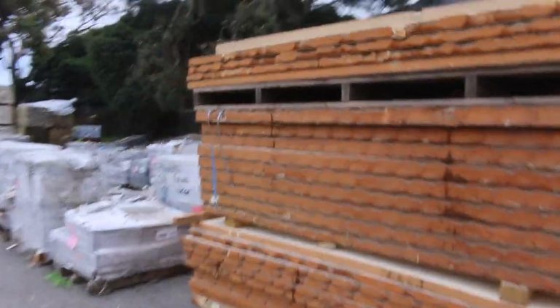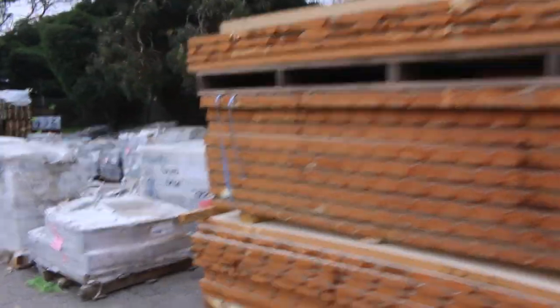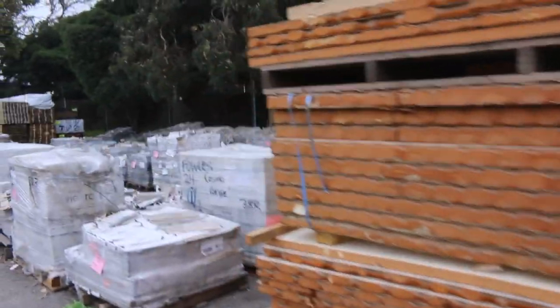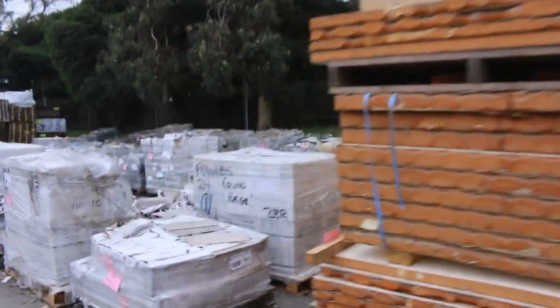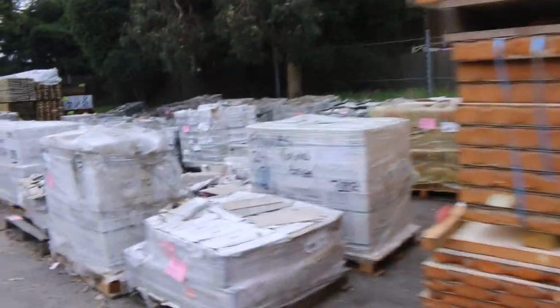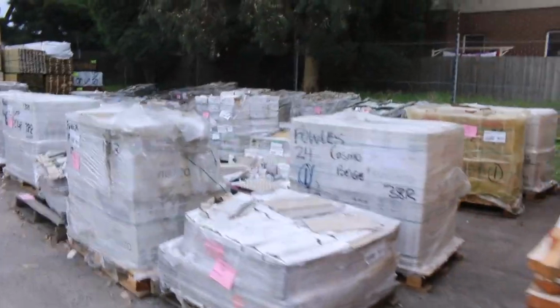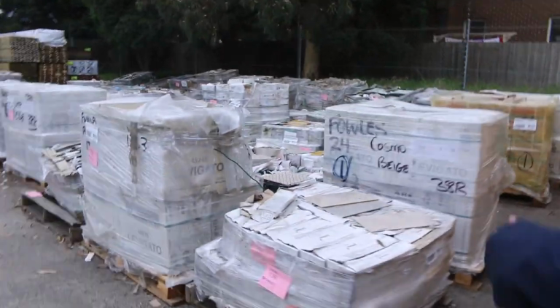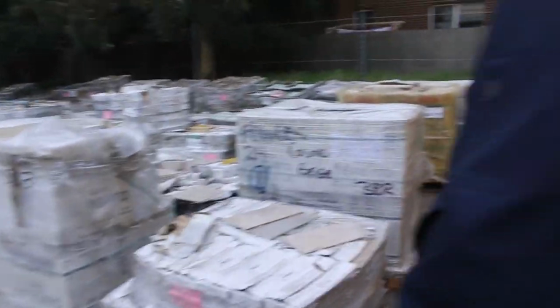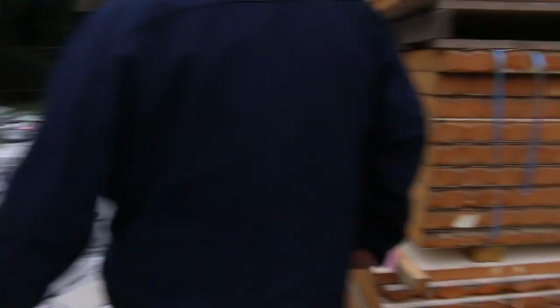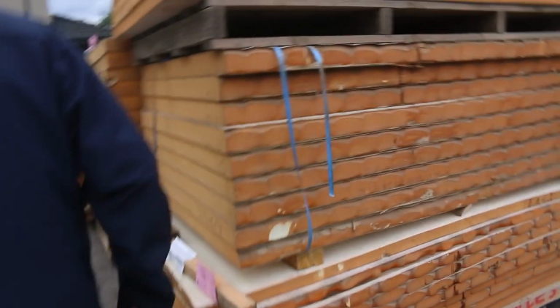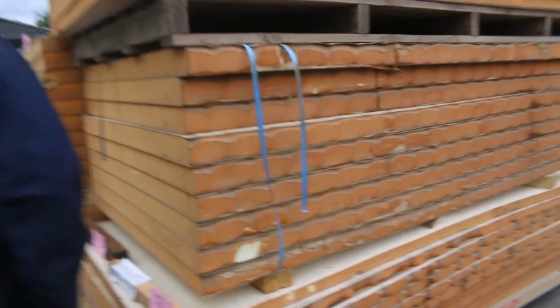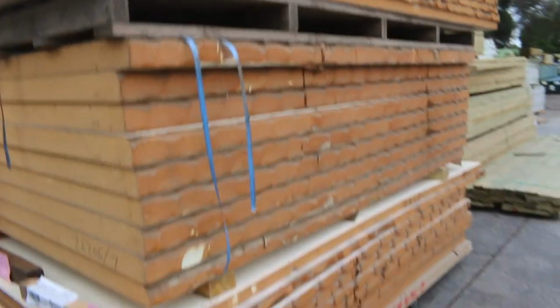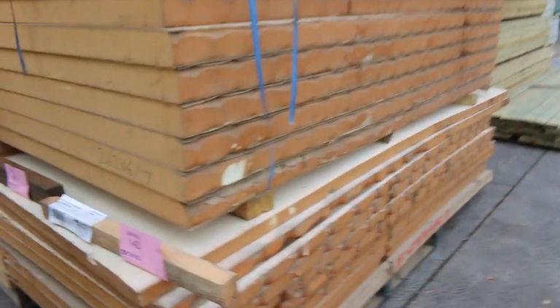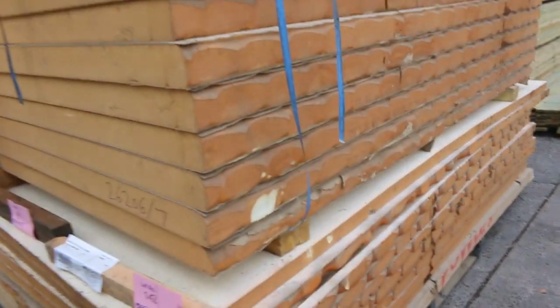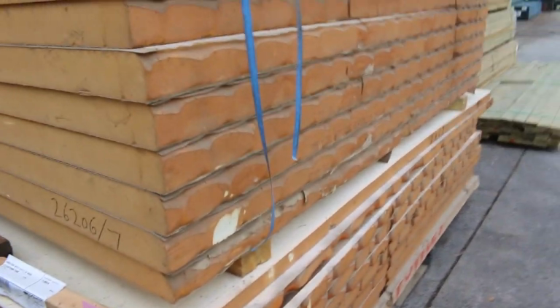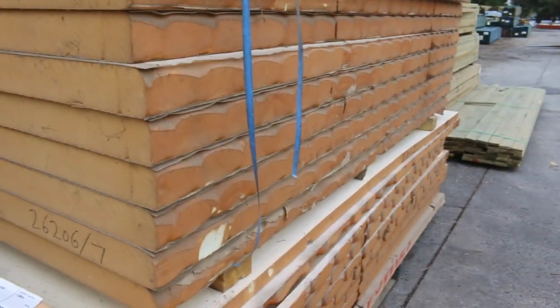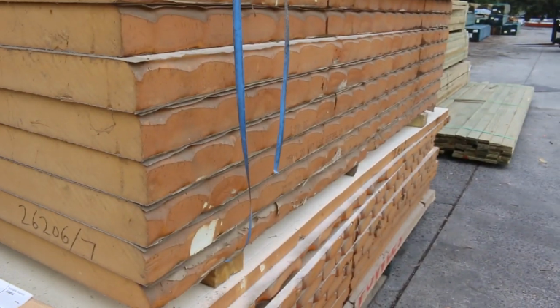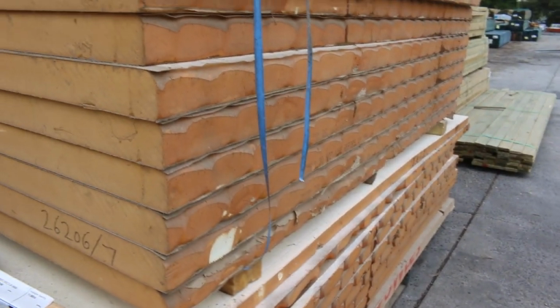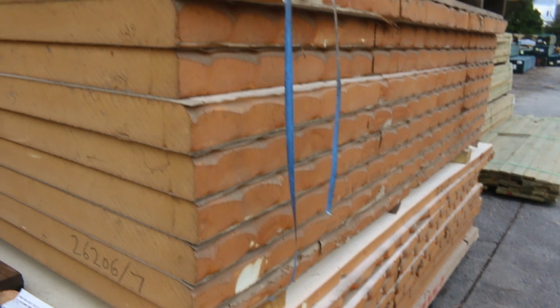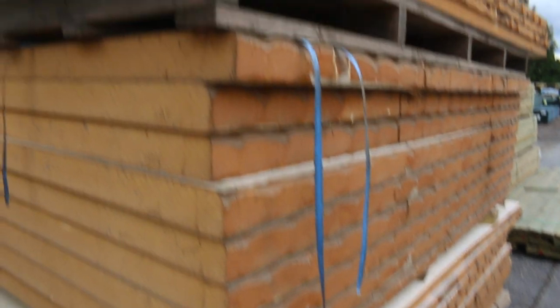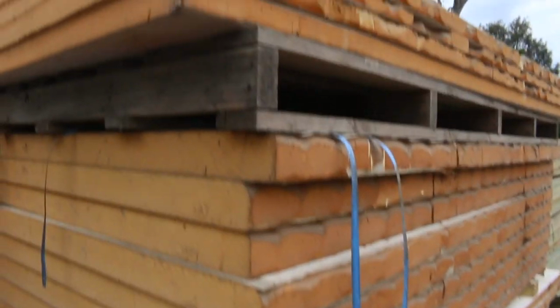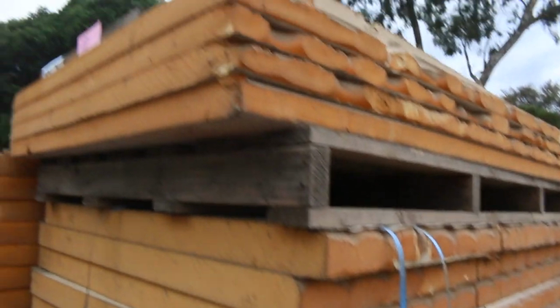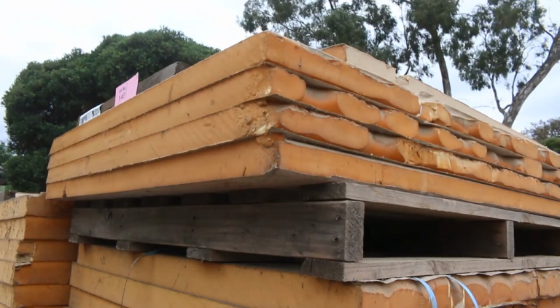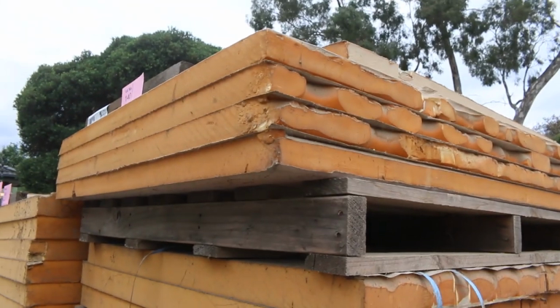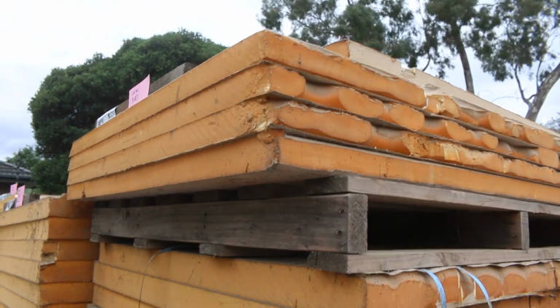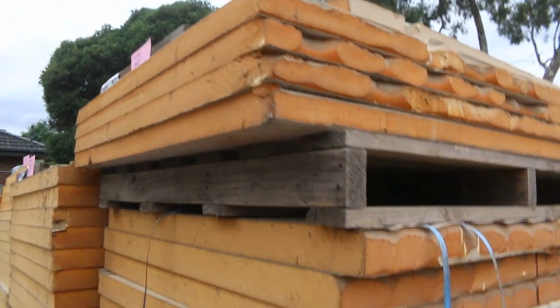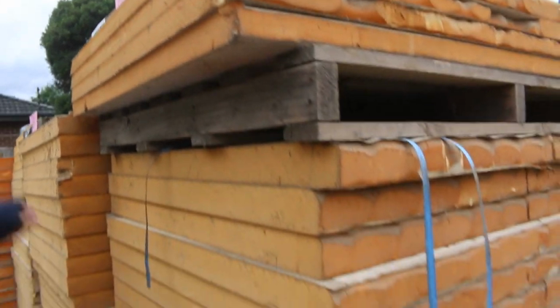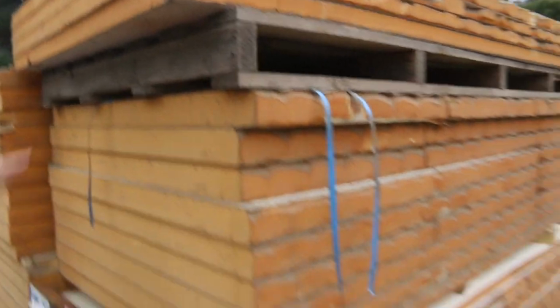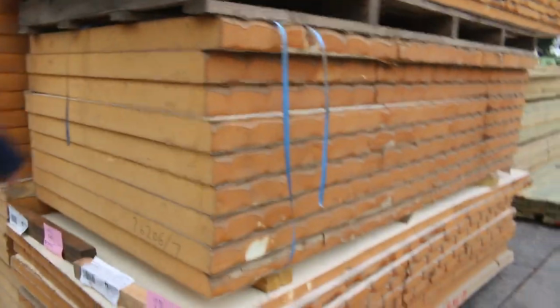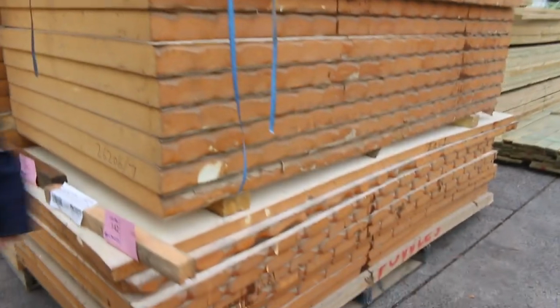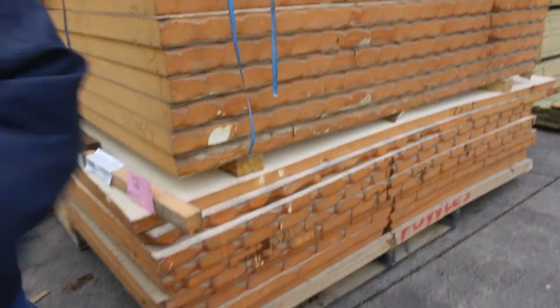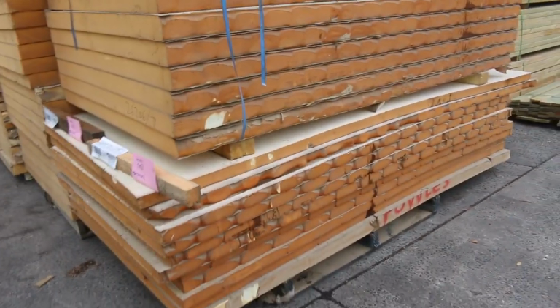Some more new stock here - all of this rigid polyurethane foam sheets. There's about half a dozen lots of those, so if you've been in the market for some of that make sure you're in tomorrow to check it all out.